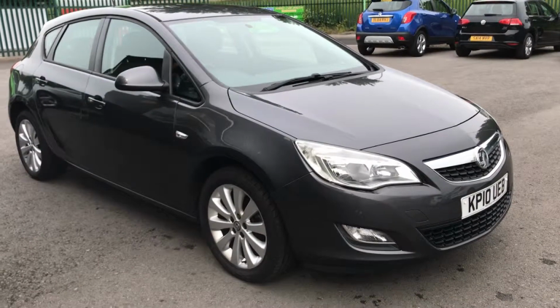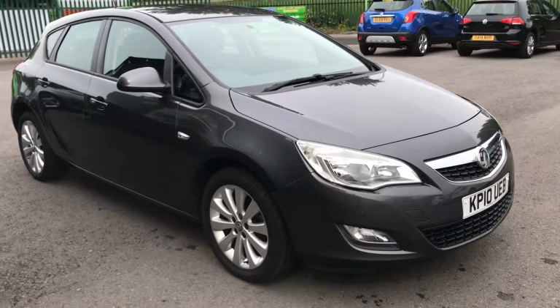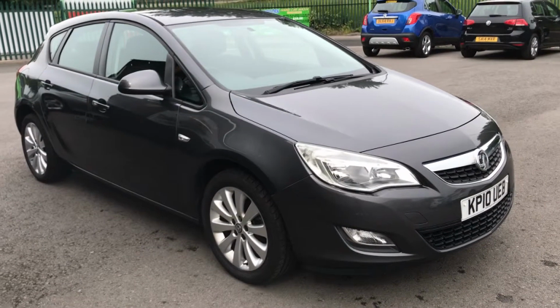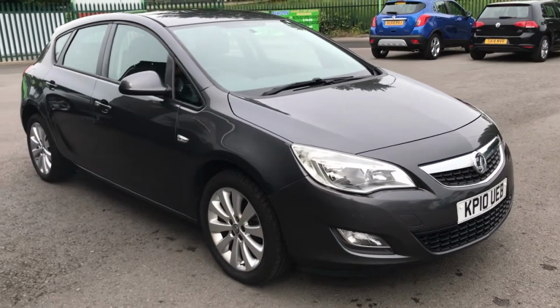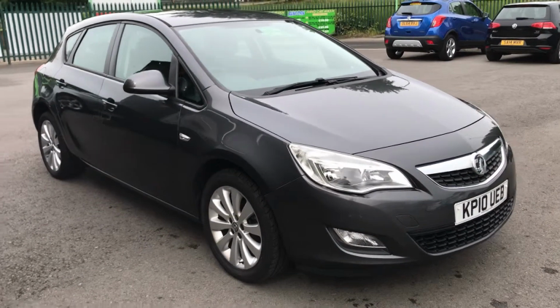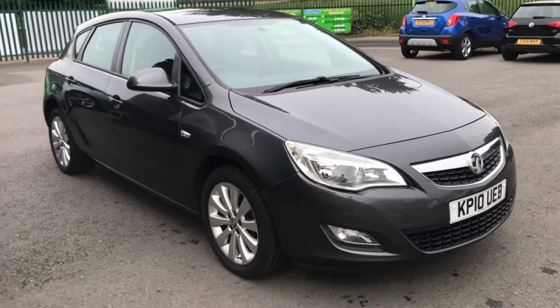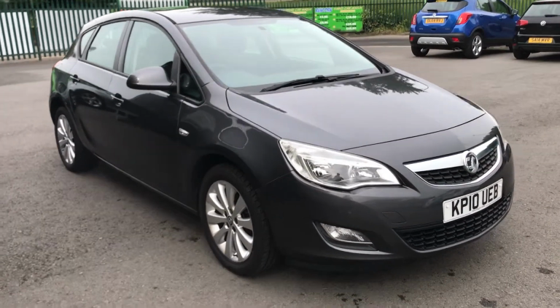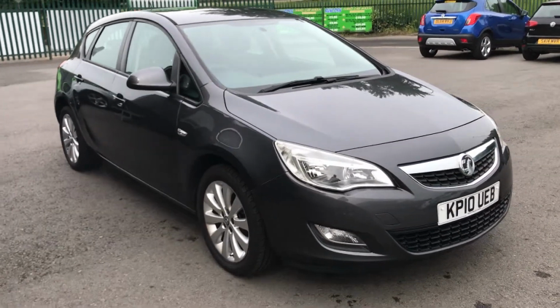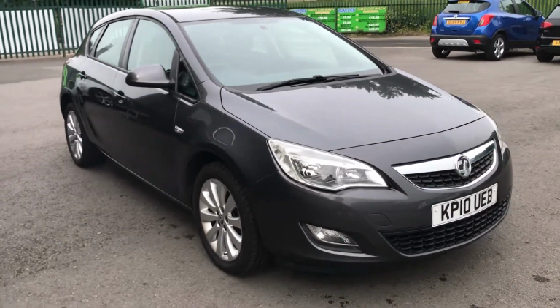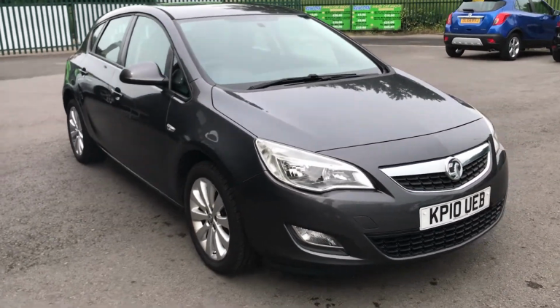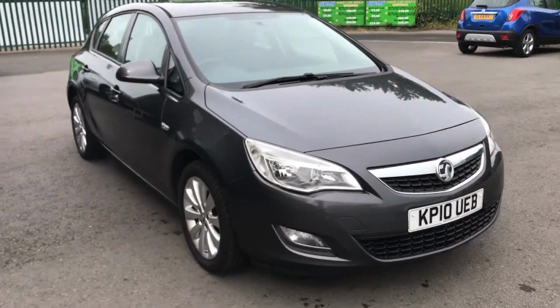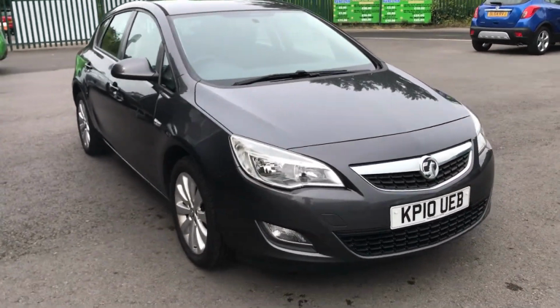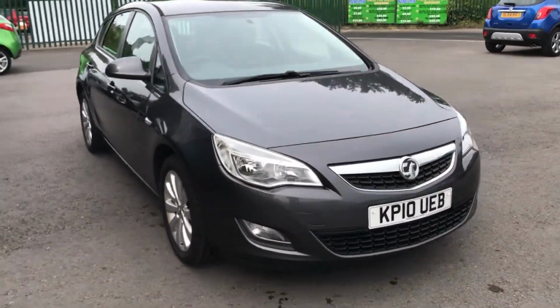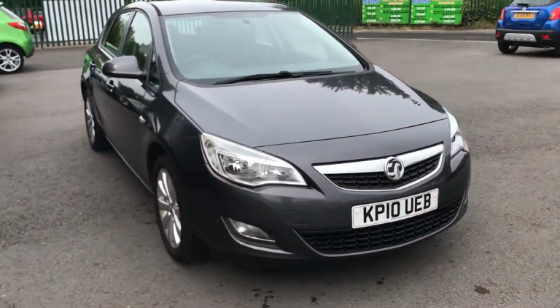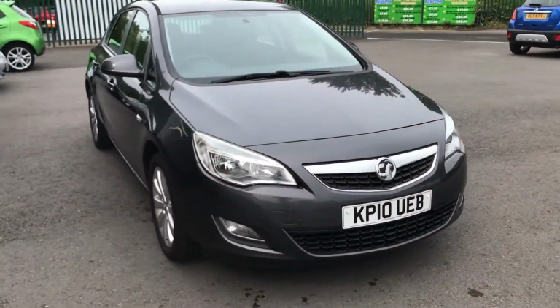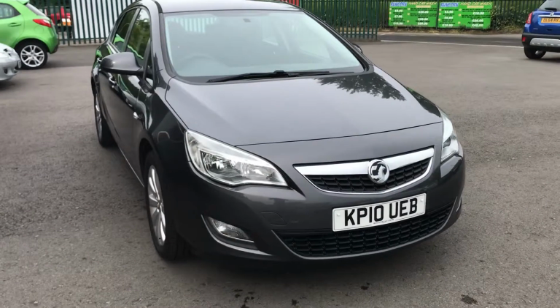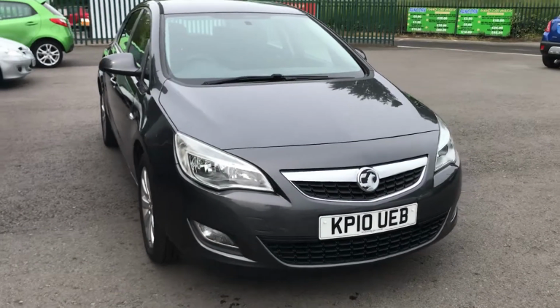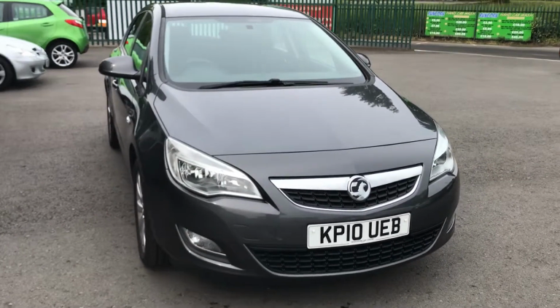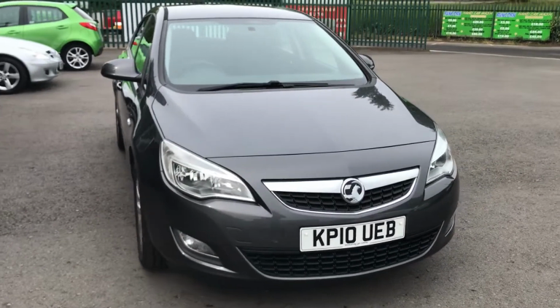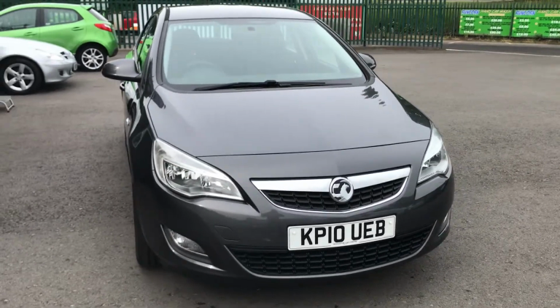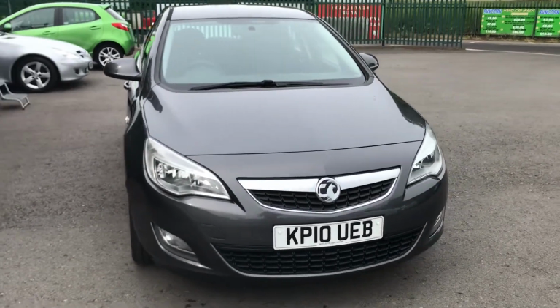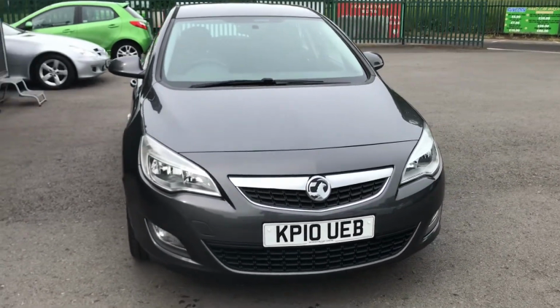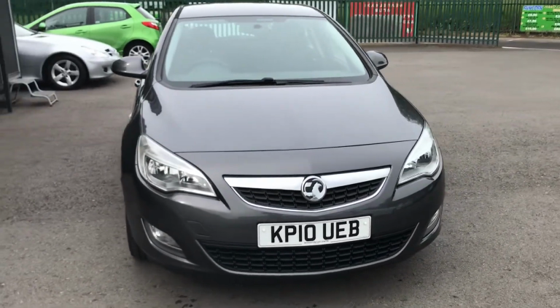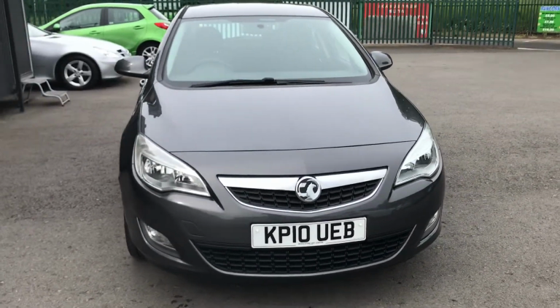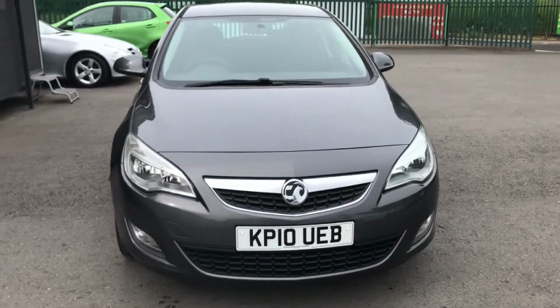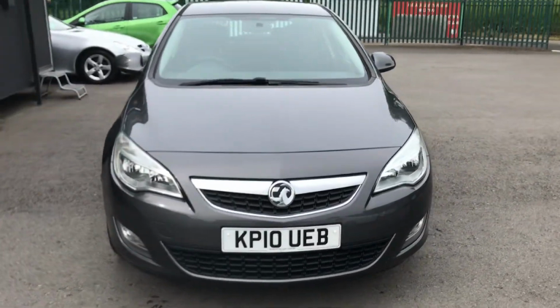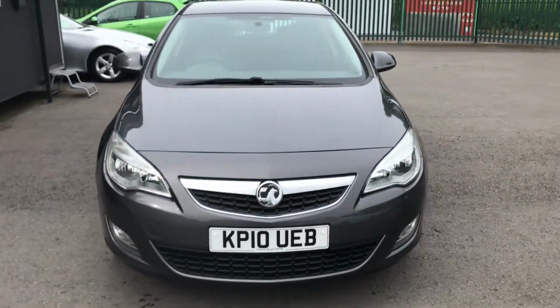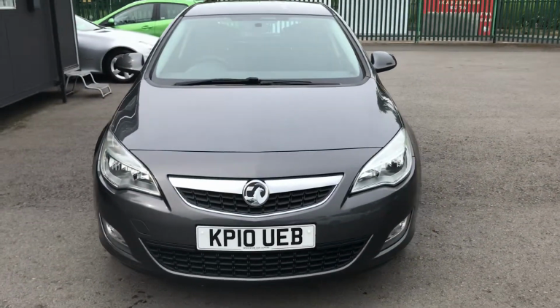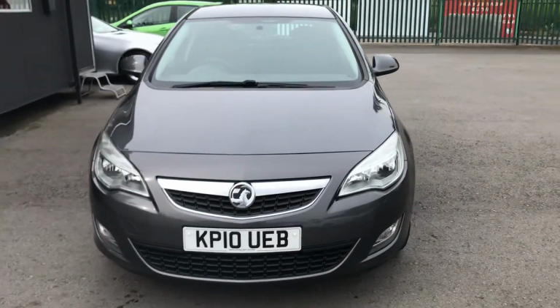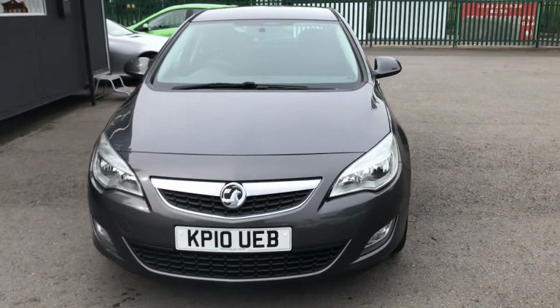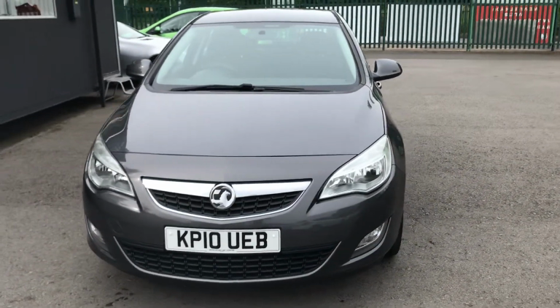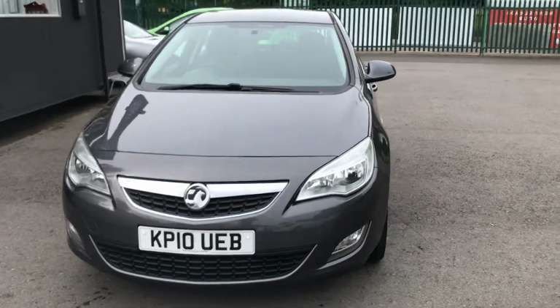For sale at Daymana Cars is a very well presented Vauxhall Astra 1.4 Exclusive 5-door petrol. This is a short video to show you around the vehicle in more detail.